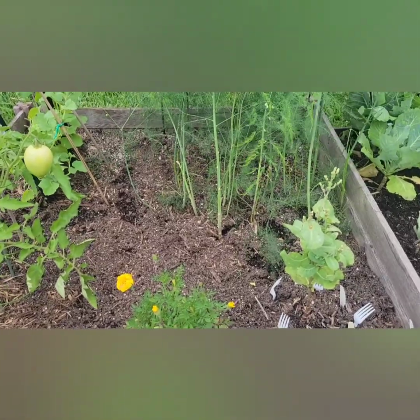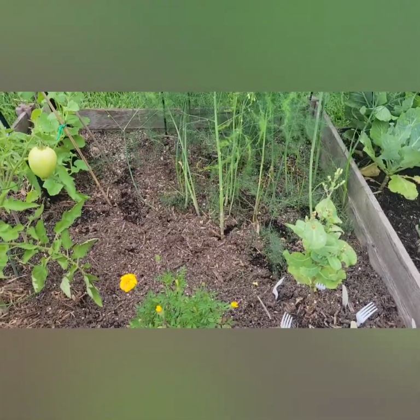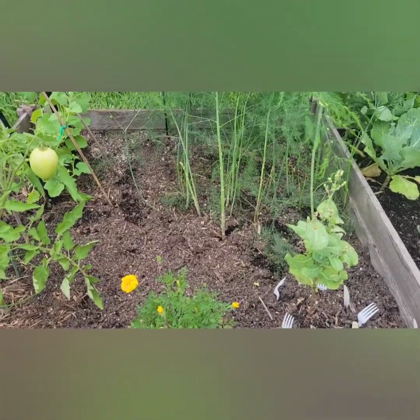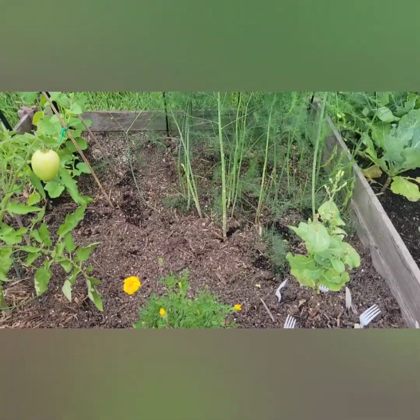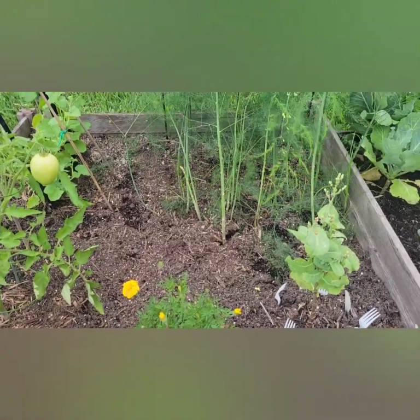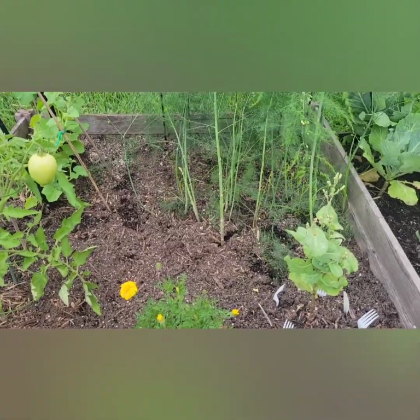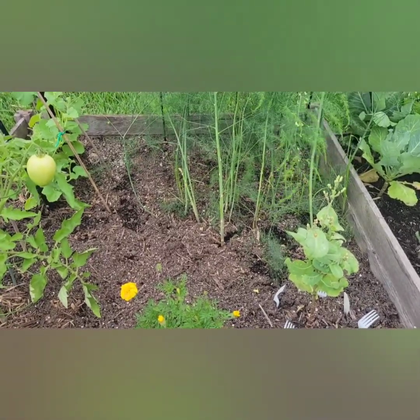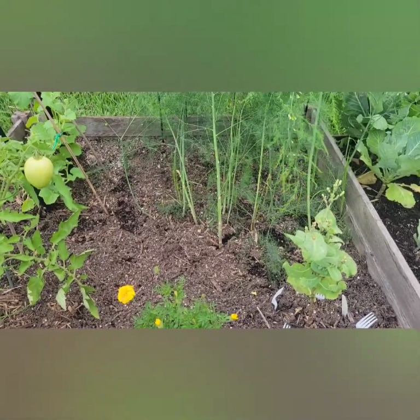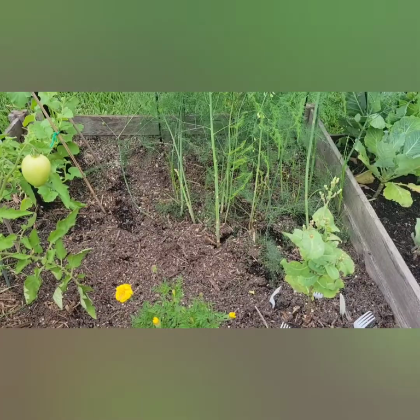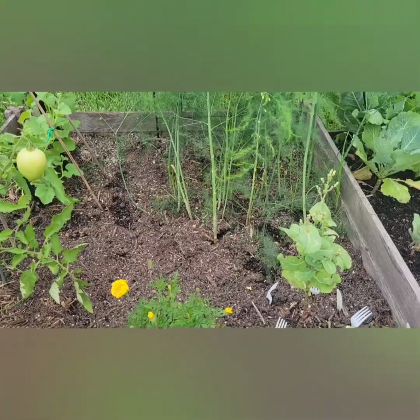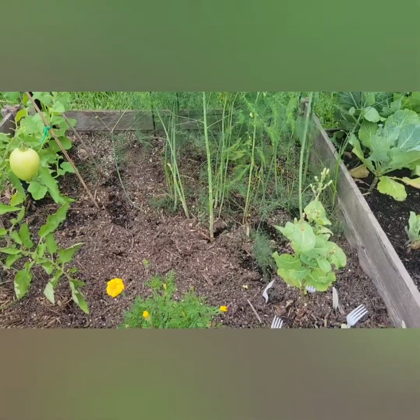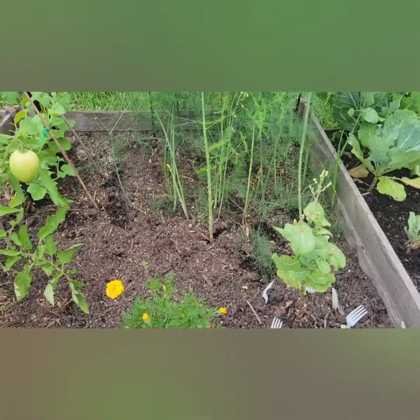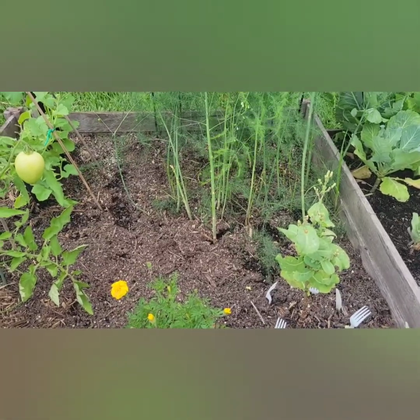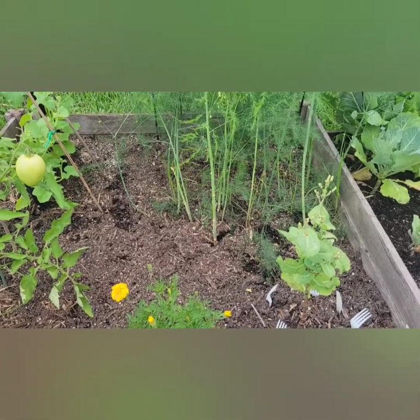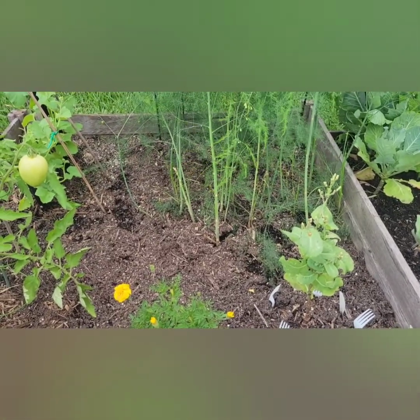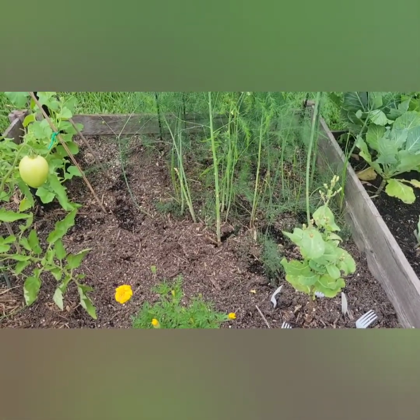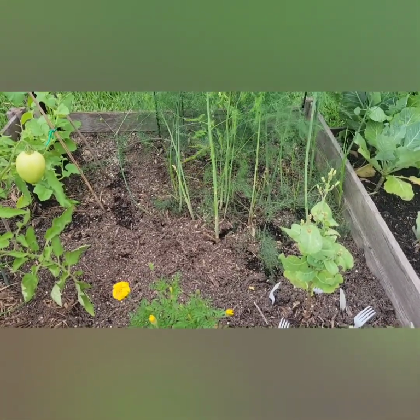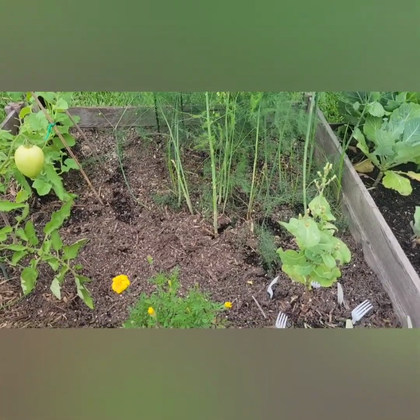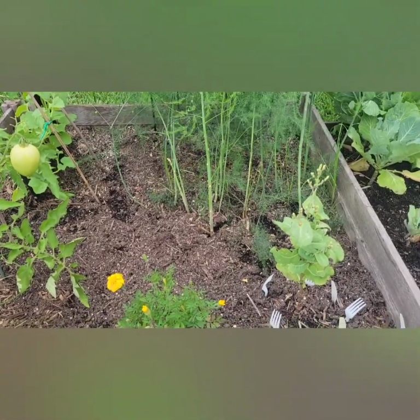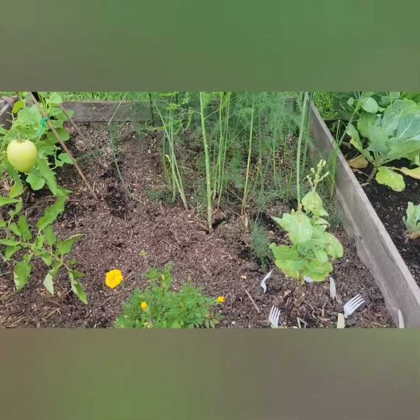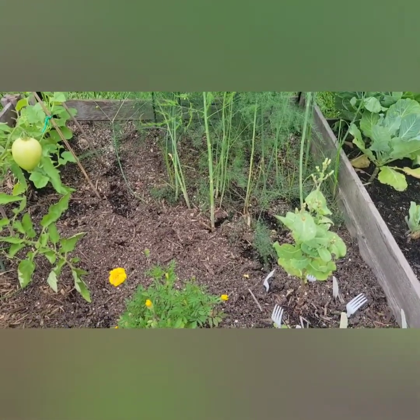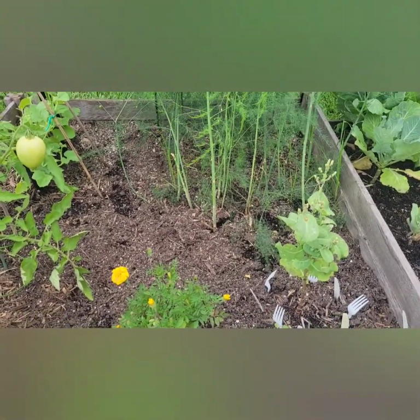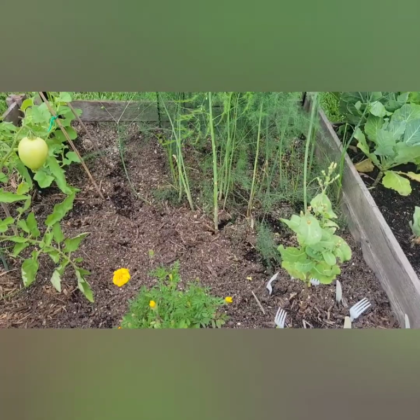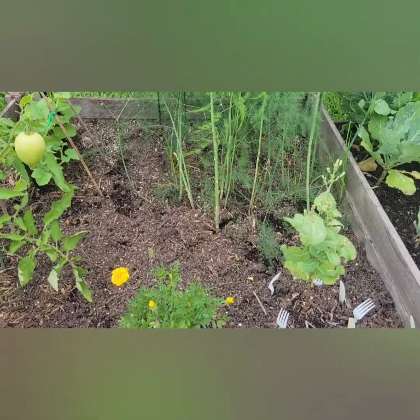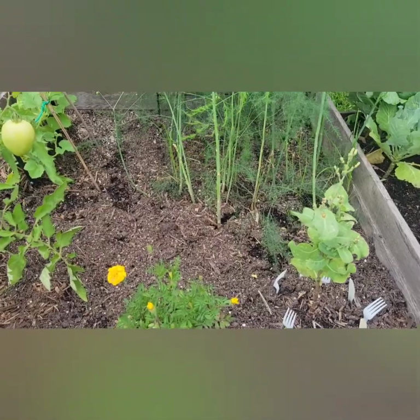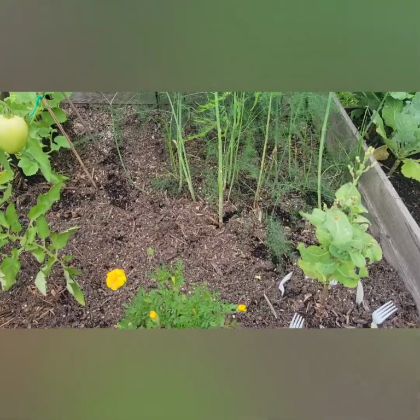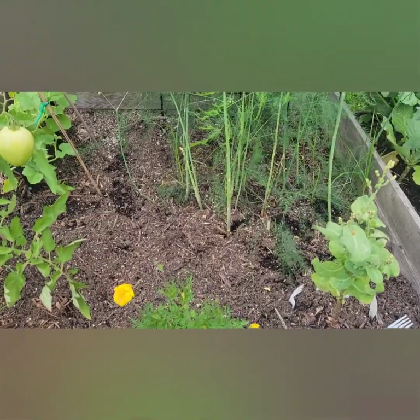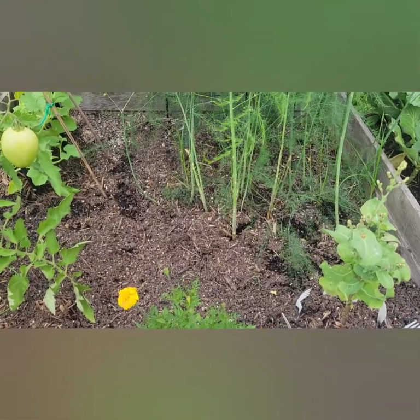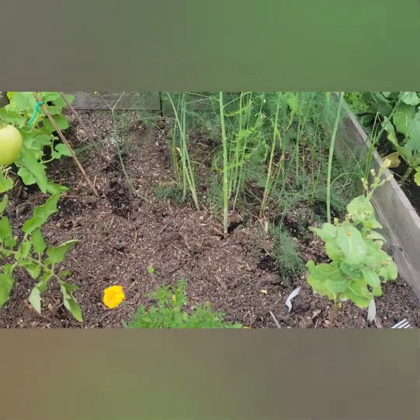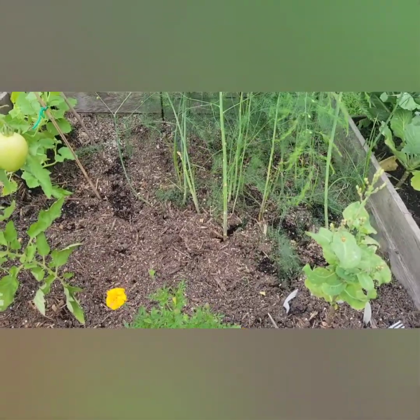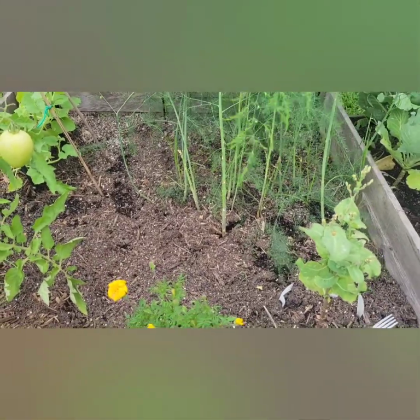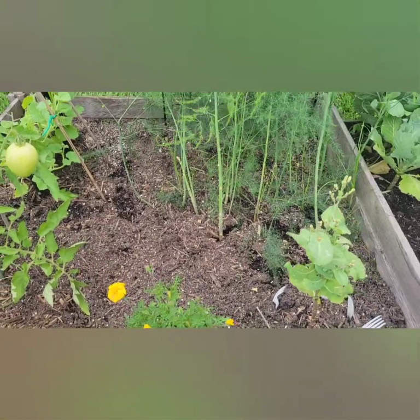So when they get like that and they start to flower and bolt, that means it's pretty much to the end of its cycle. This is what it looks like after I pulled it up.